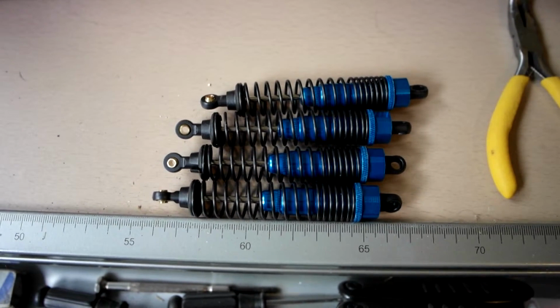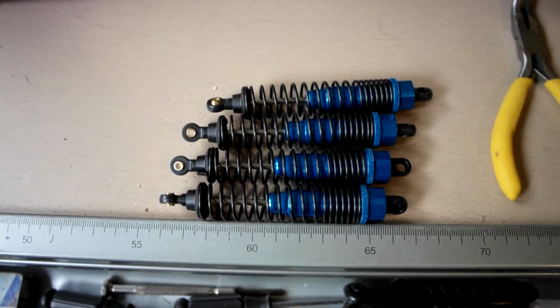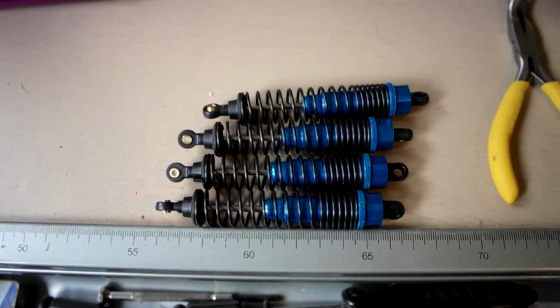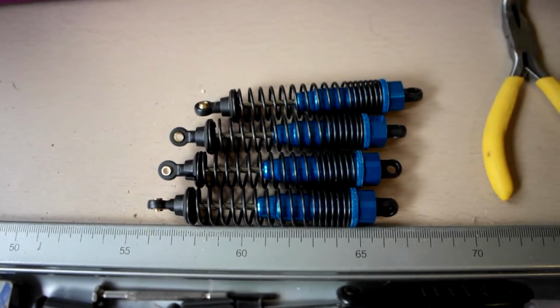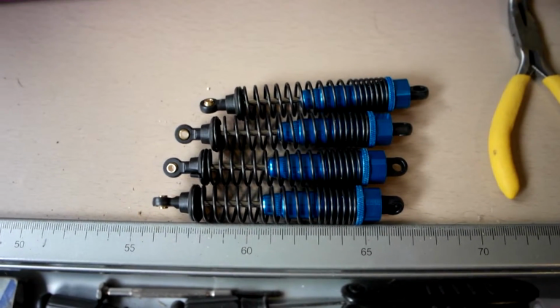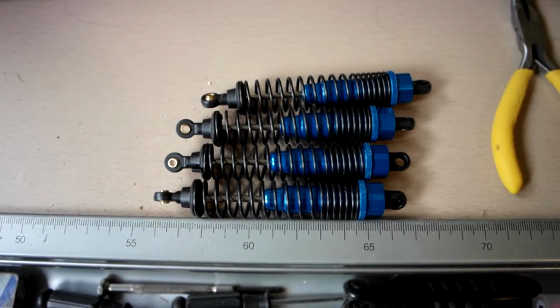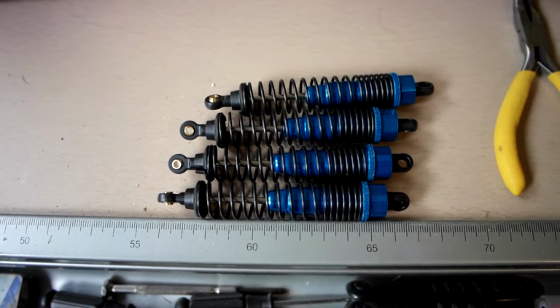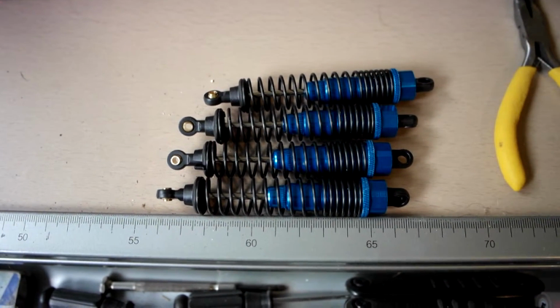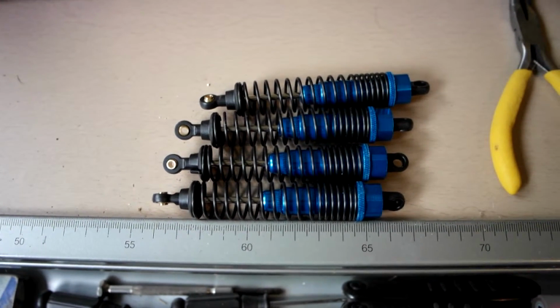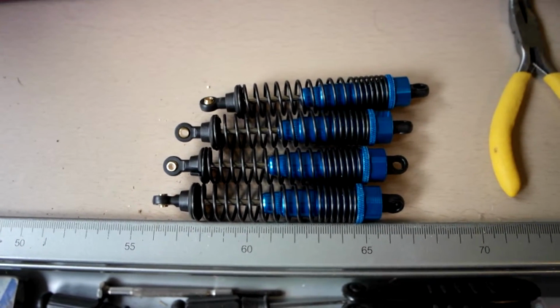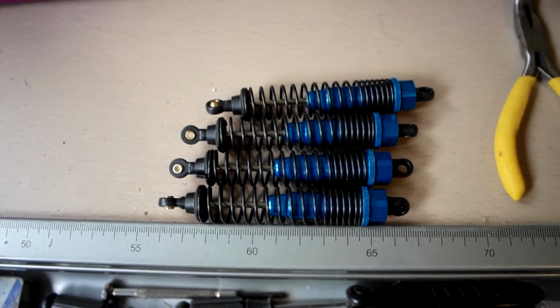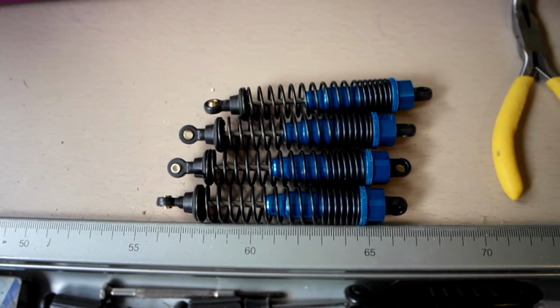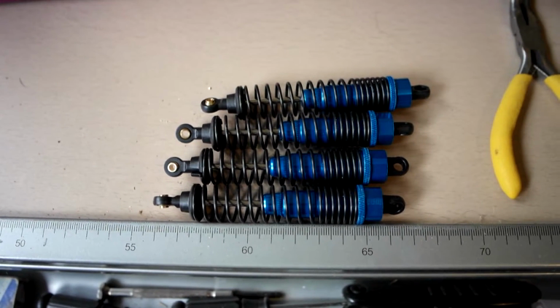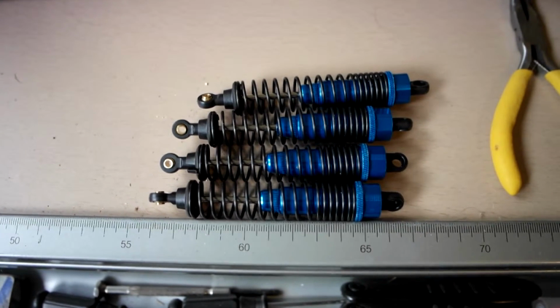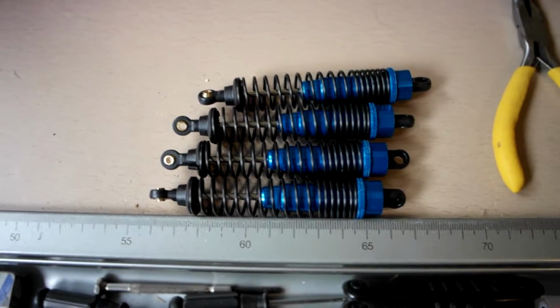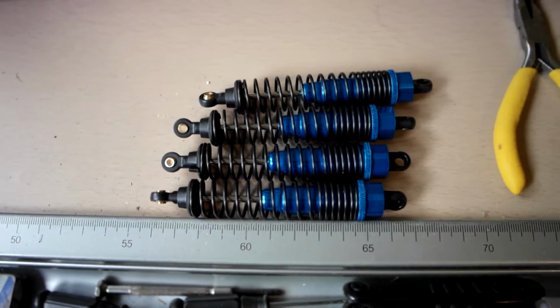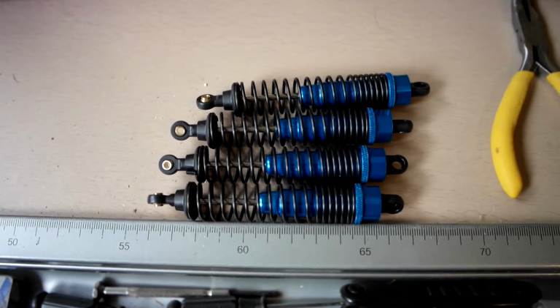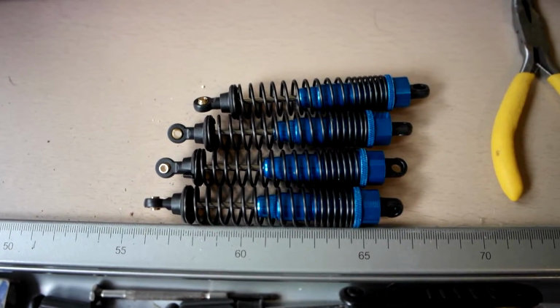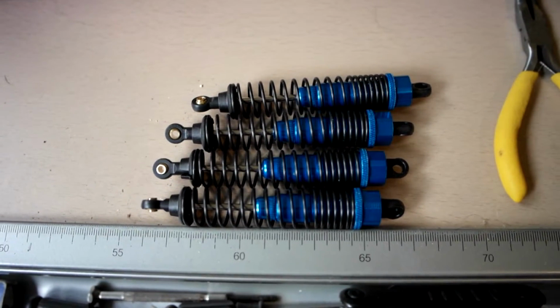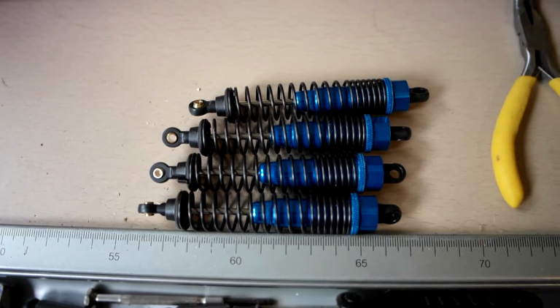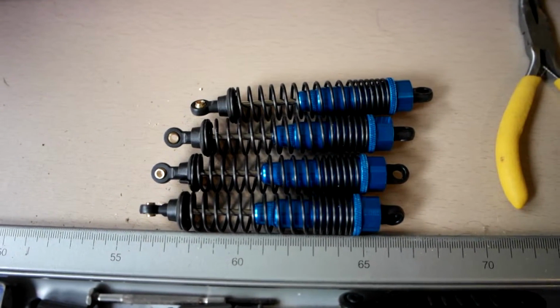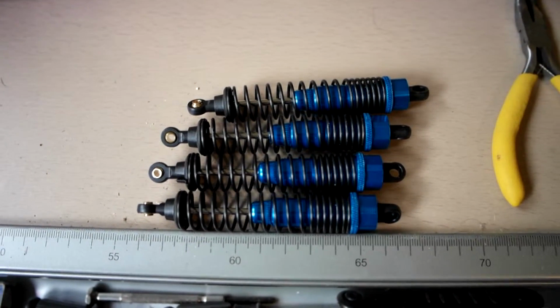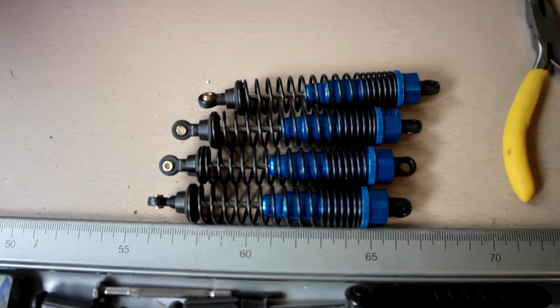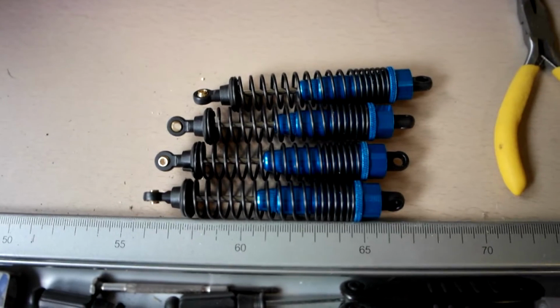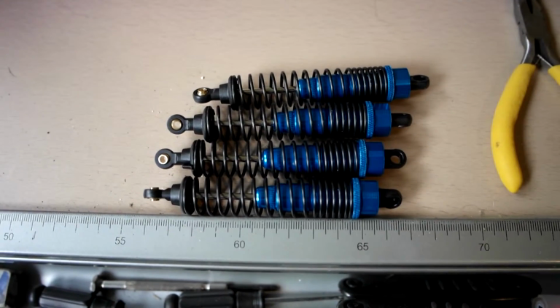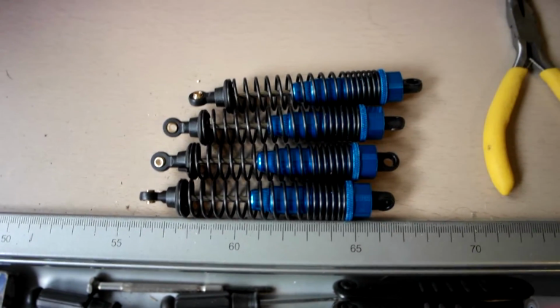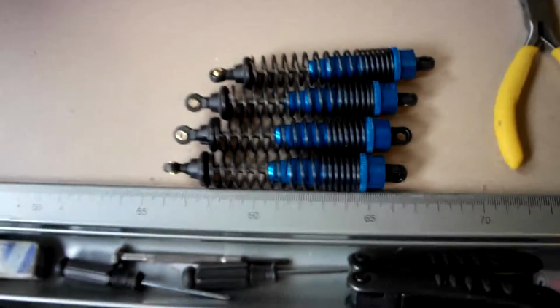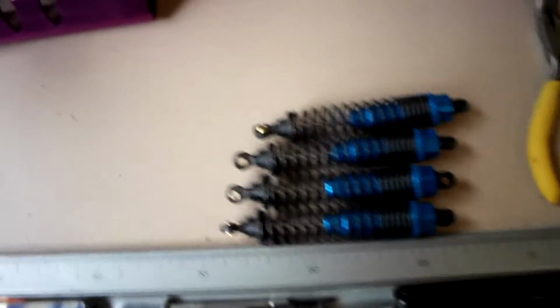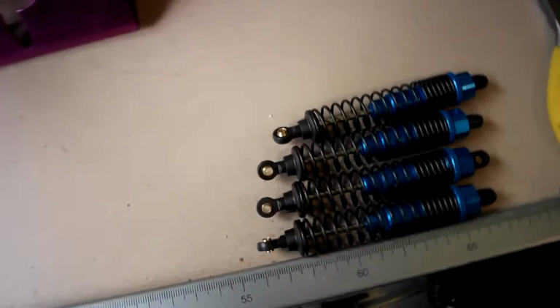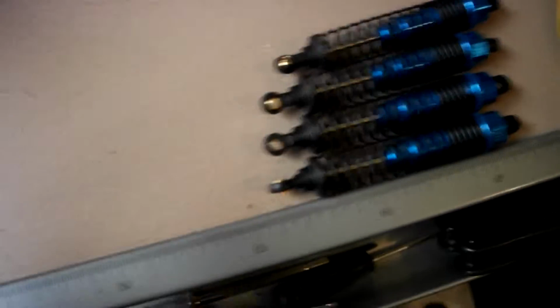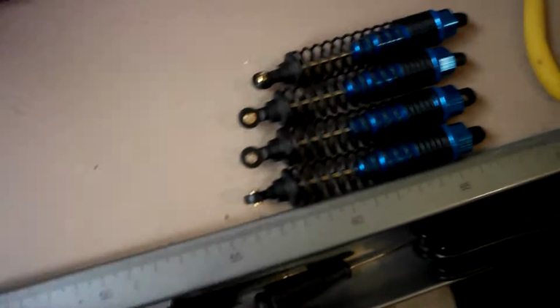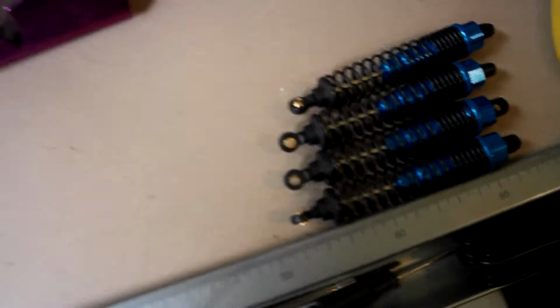I think they're aluminium alloy, oil filled. One of the original shocks is broken.